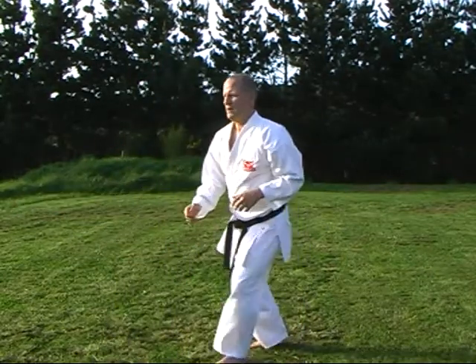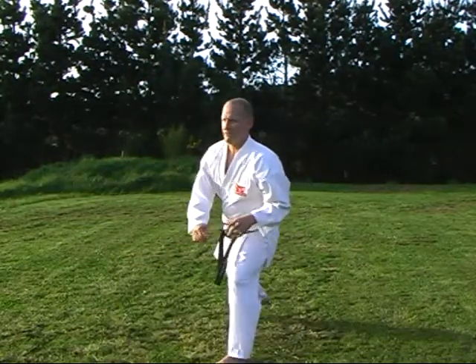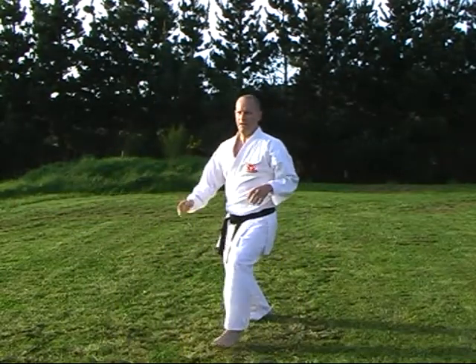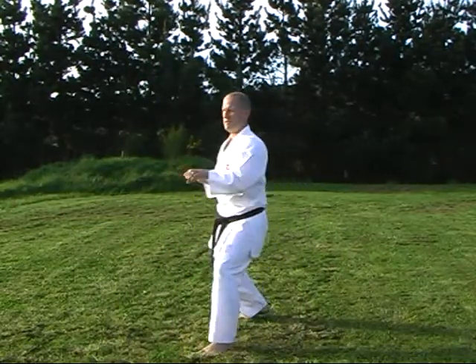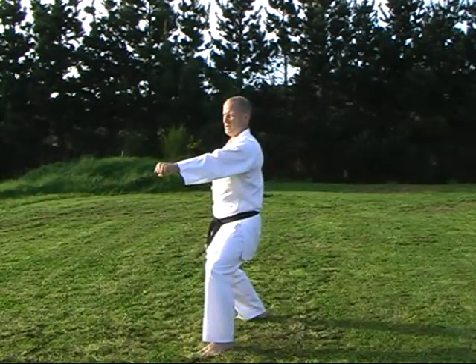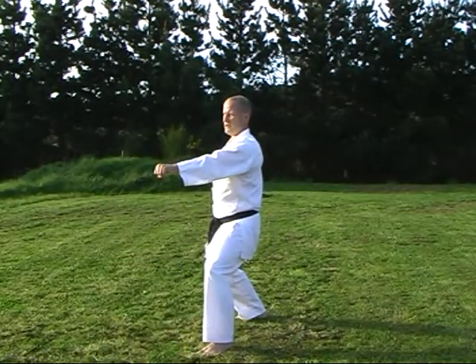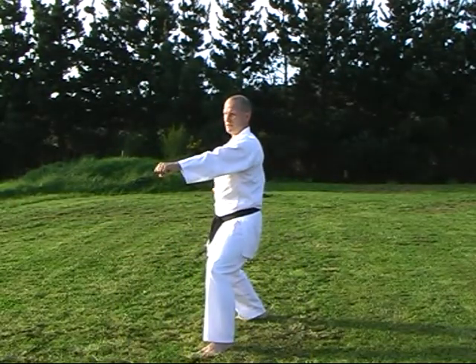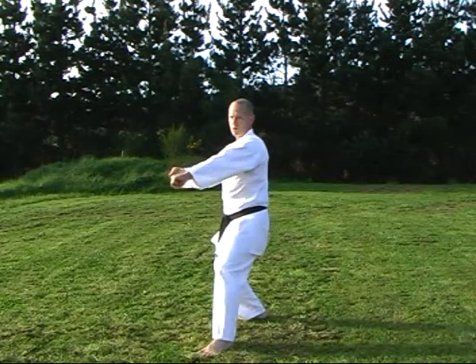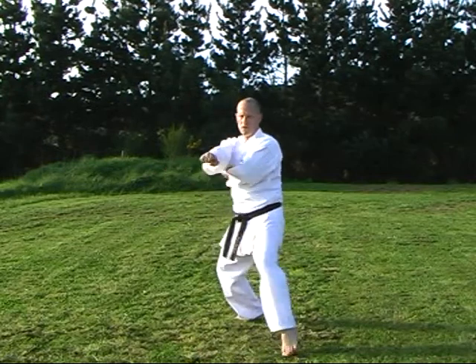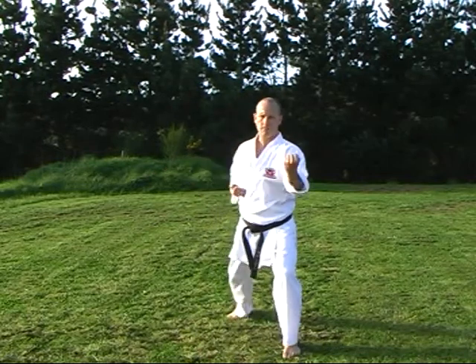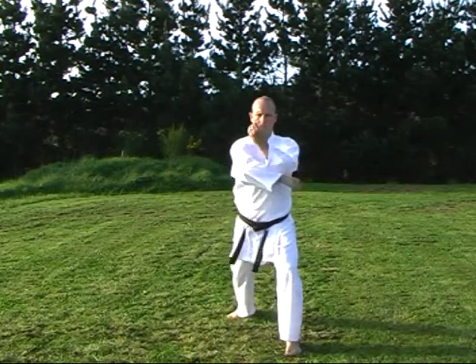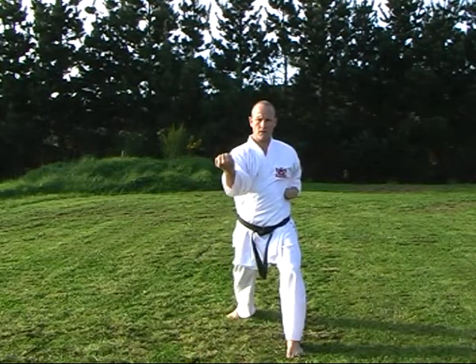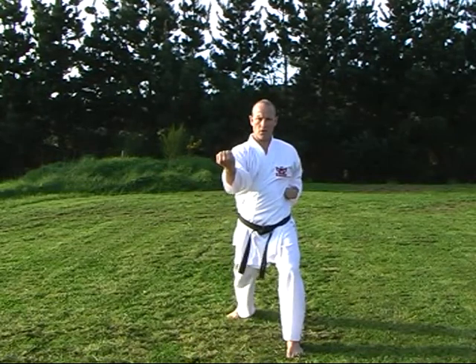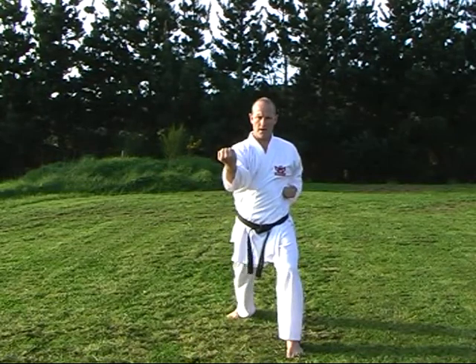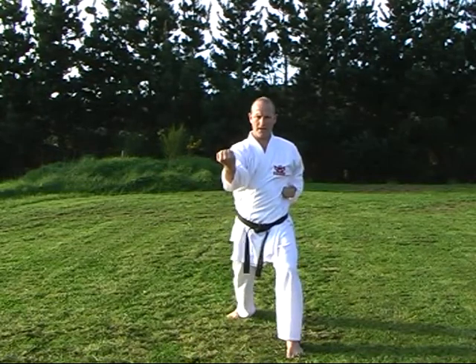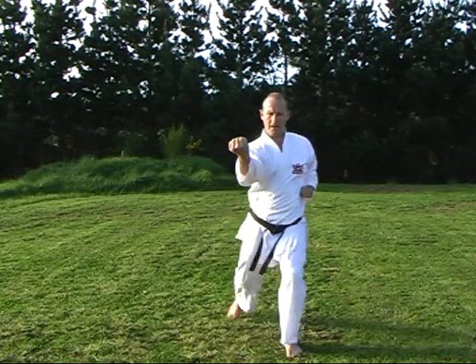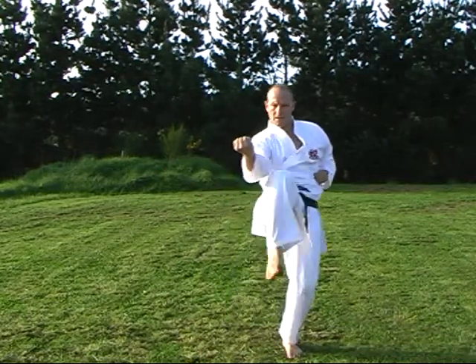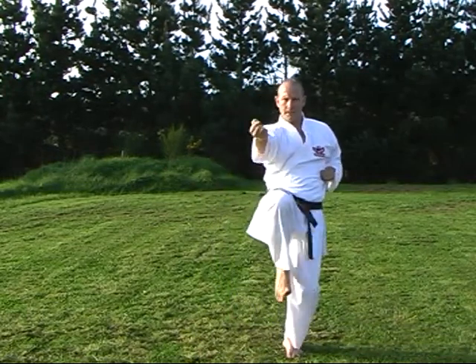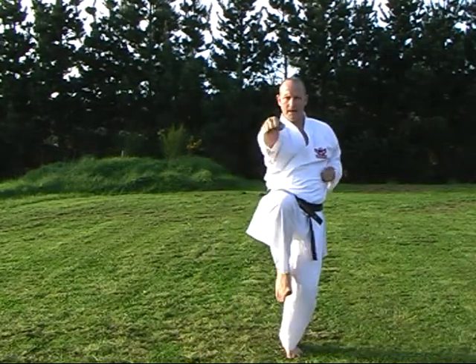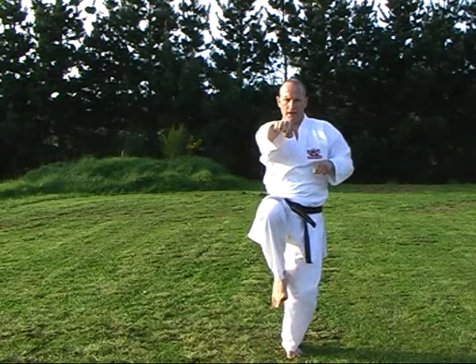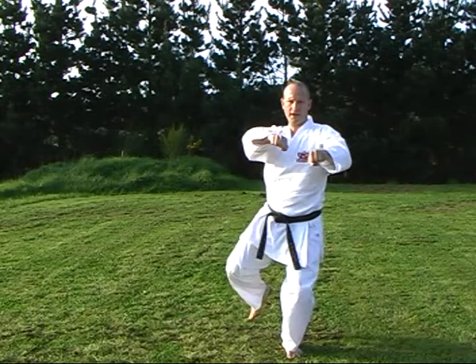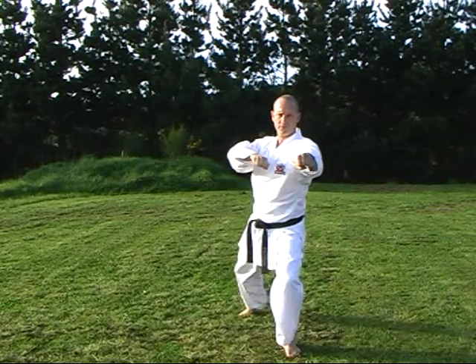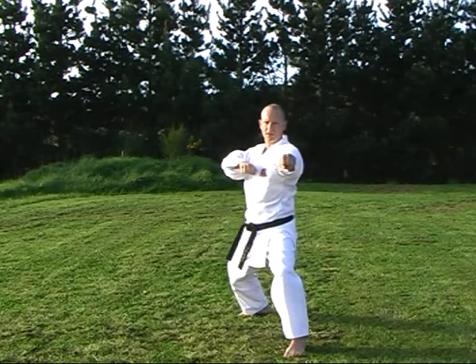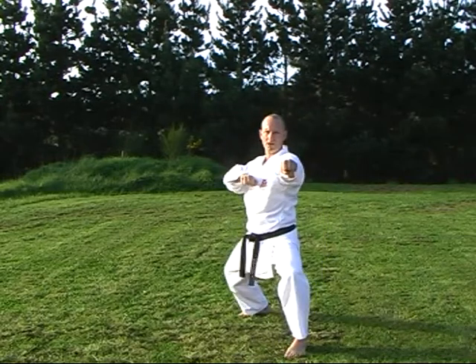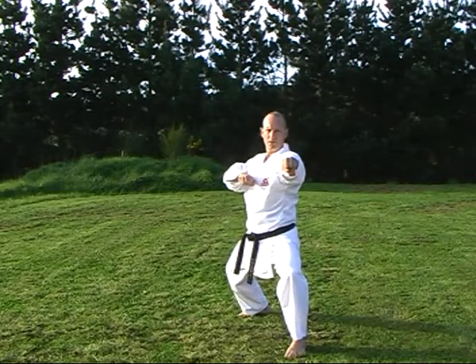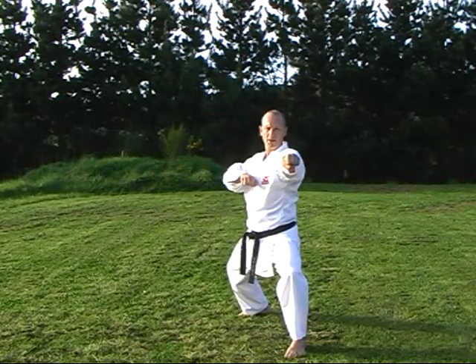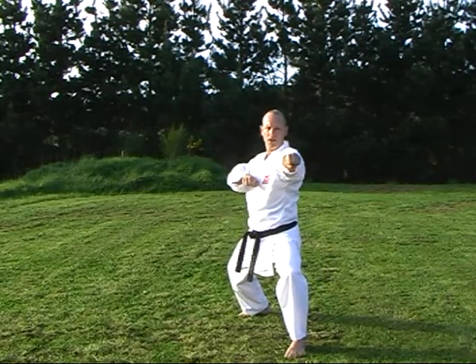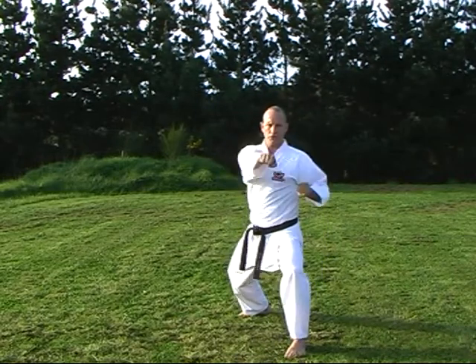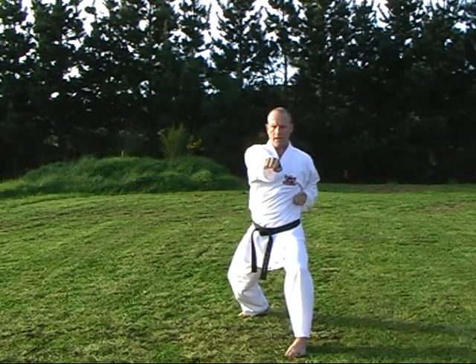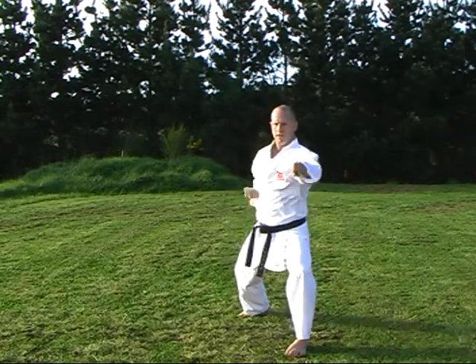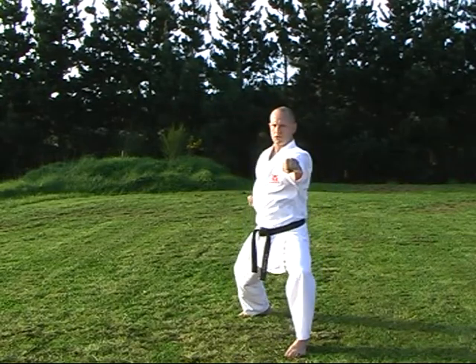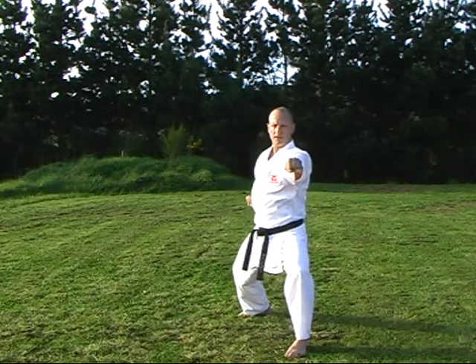From there, going to the front now. We step across, block, block, maegeri. Come back, pull the hand back and the other one forward at the same time. Fudo Dachi. Strike, strike. Strike and kiai.